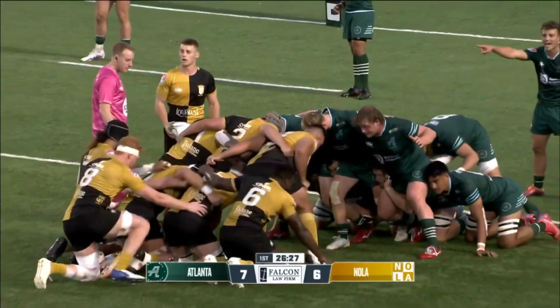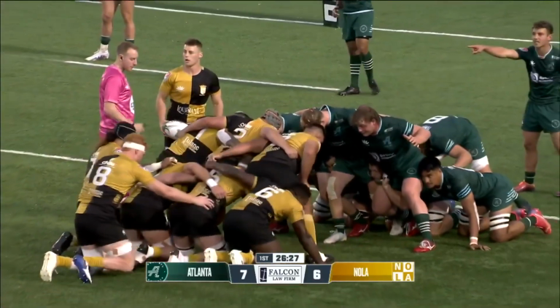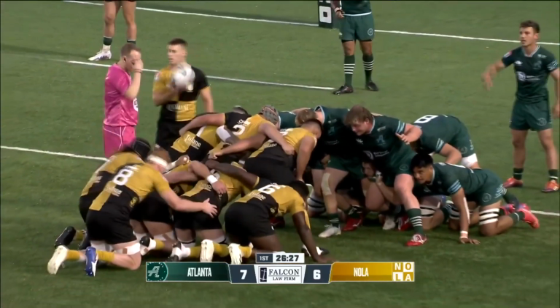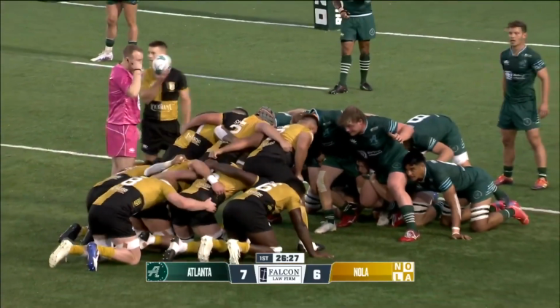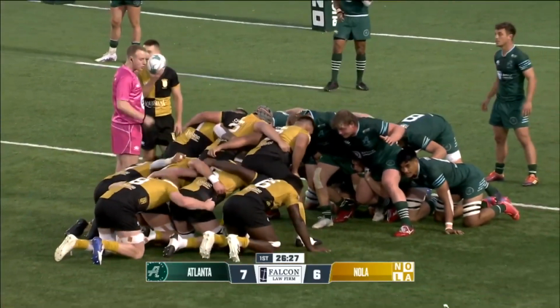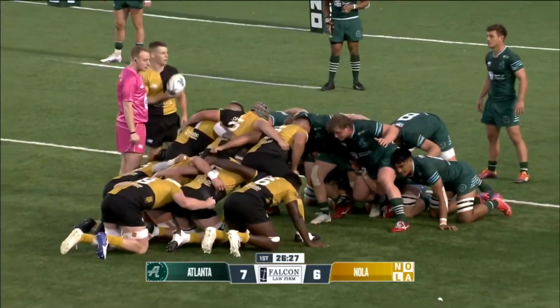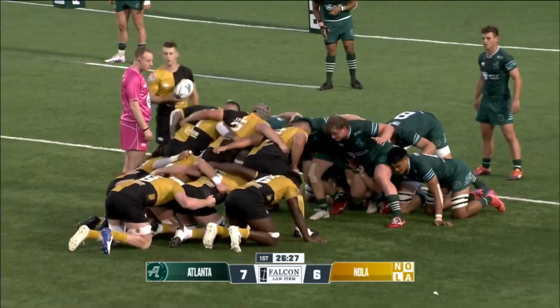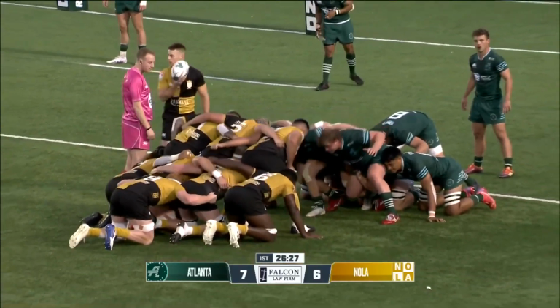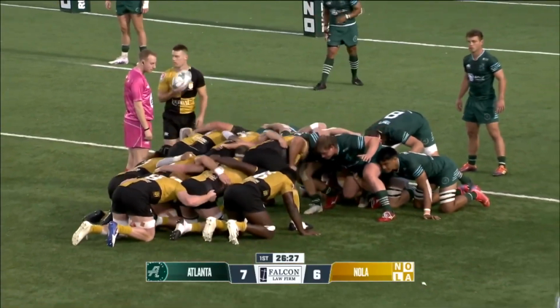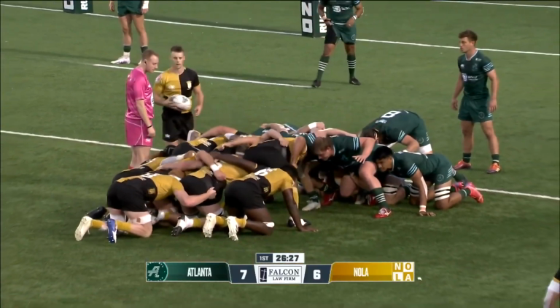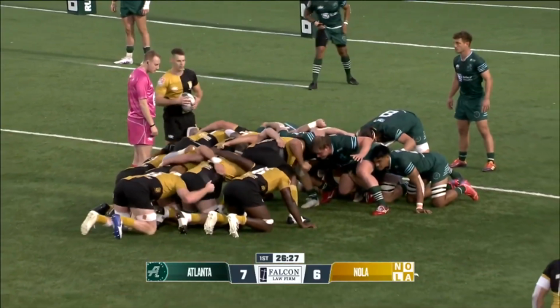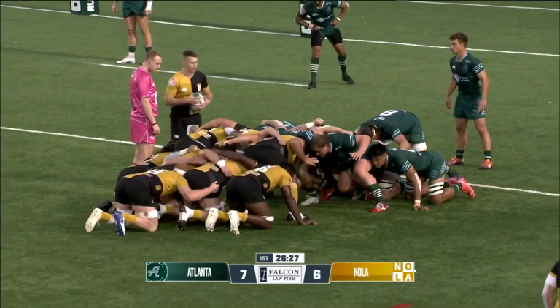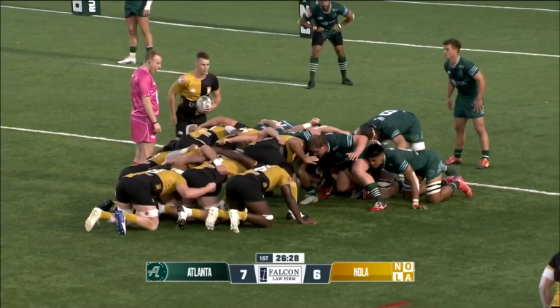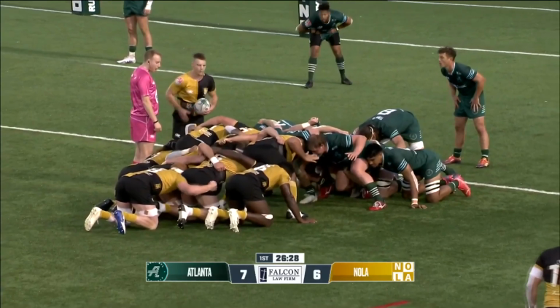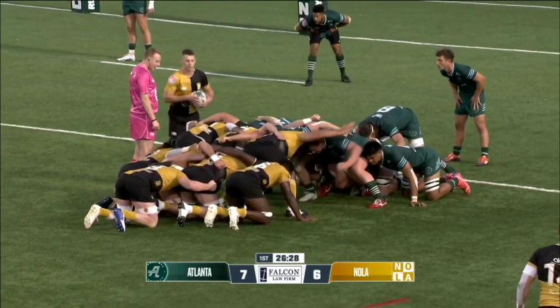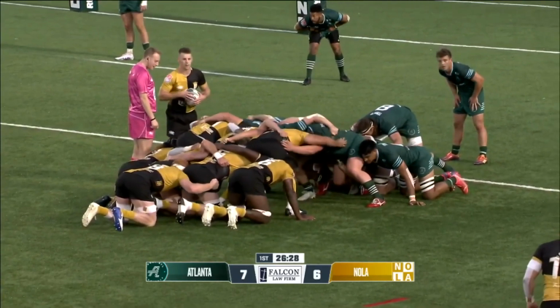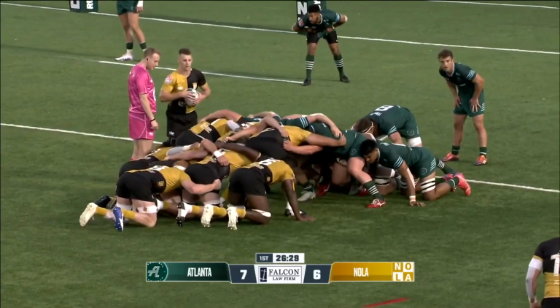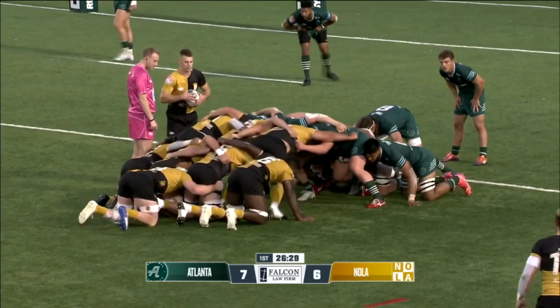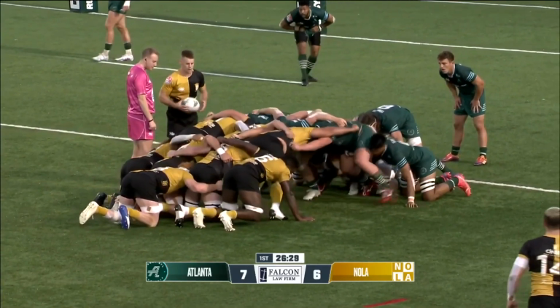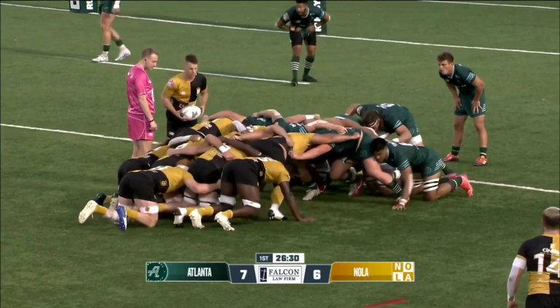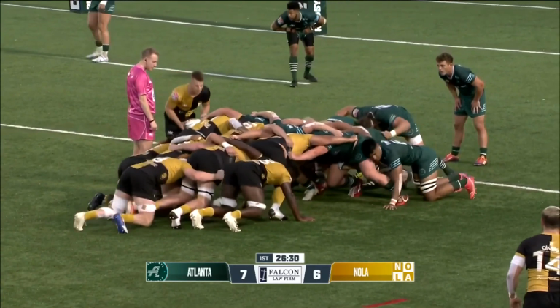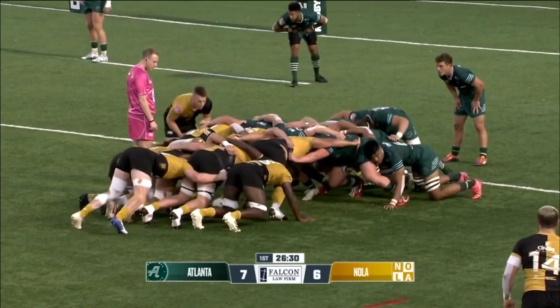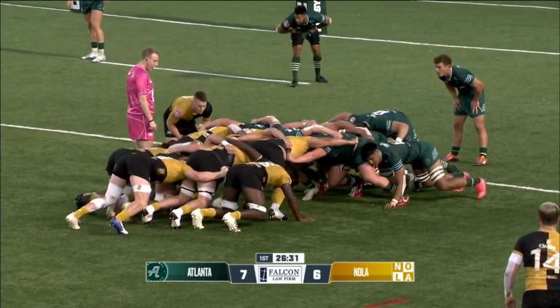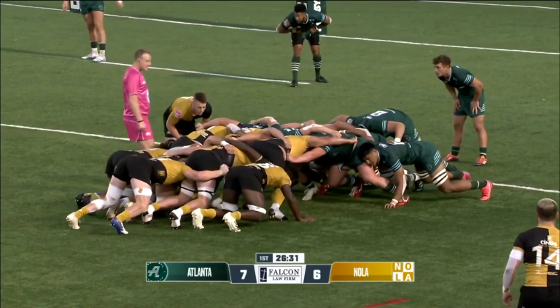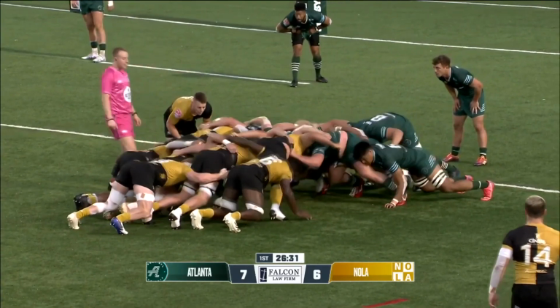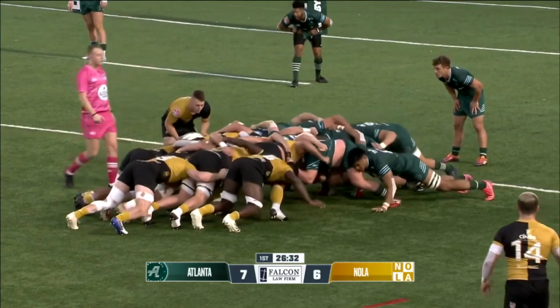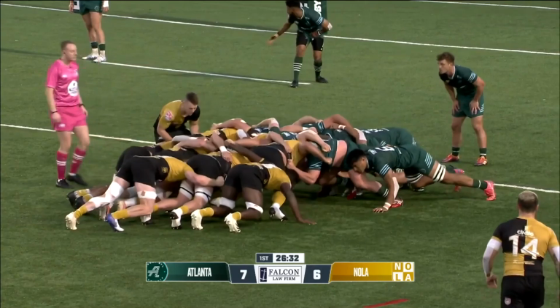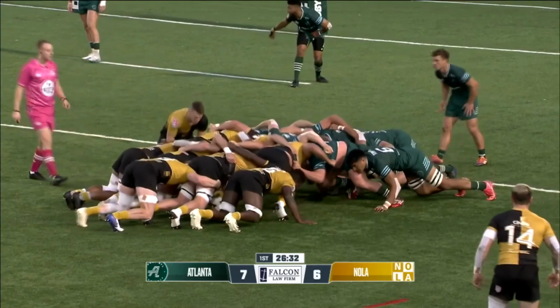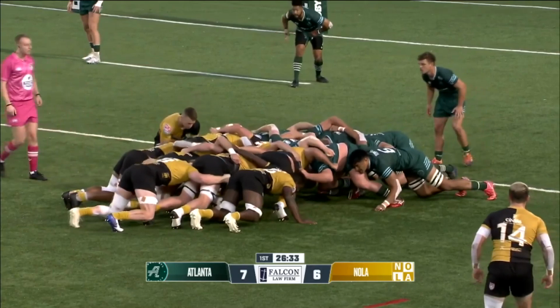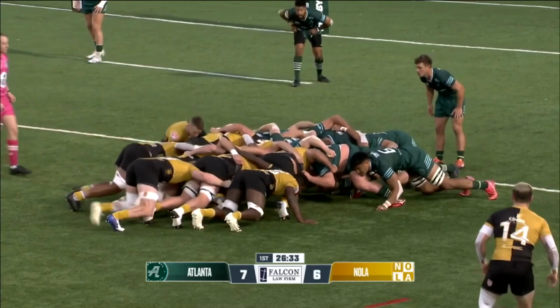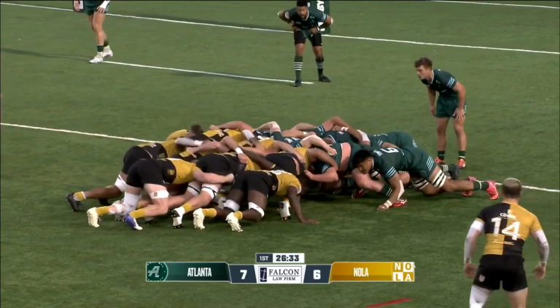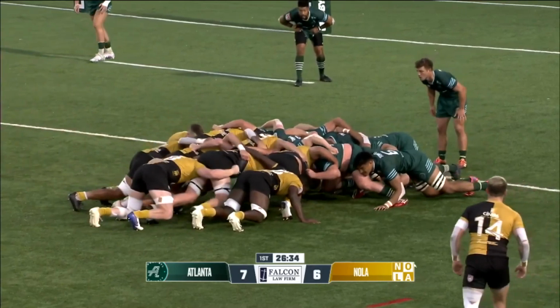We did see a substitution for Atlanta — Jenkinson coming off and Alex Maughan coming on. Nola to the bench early. Let's see how it works out for him.